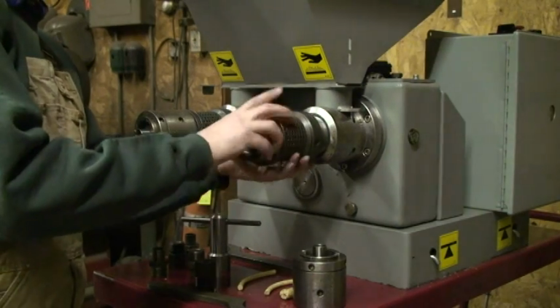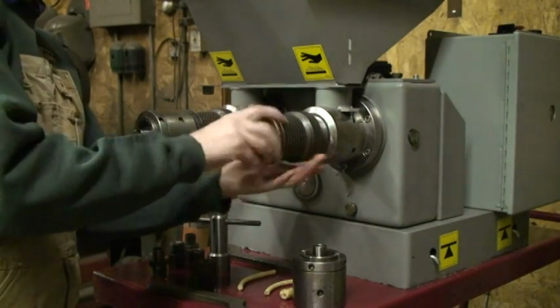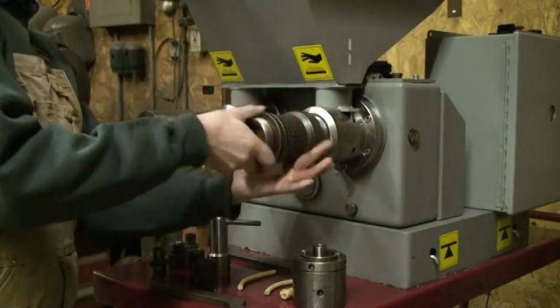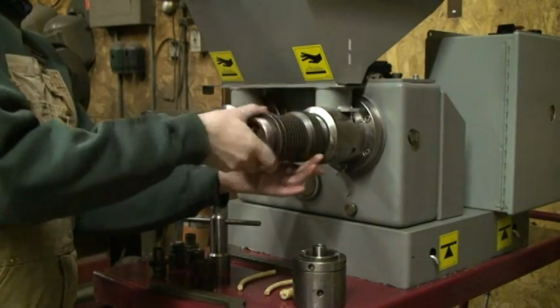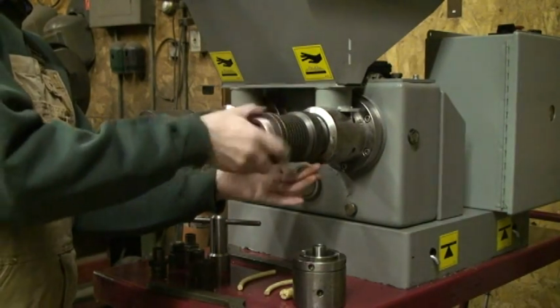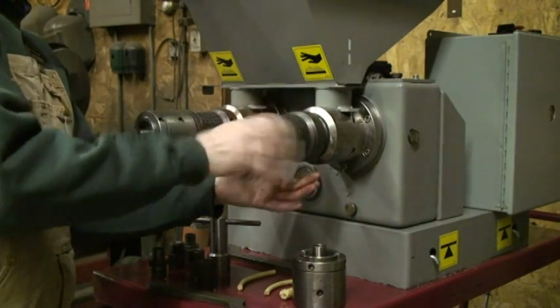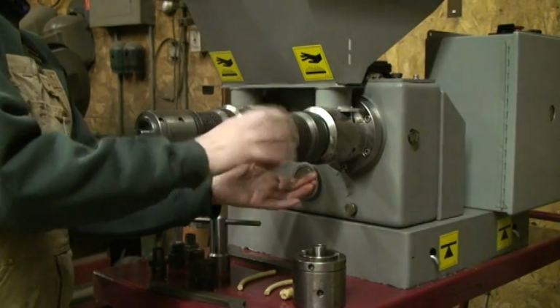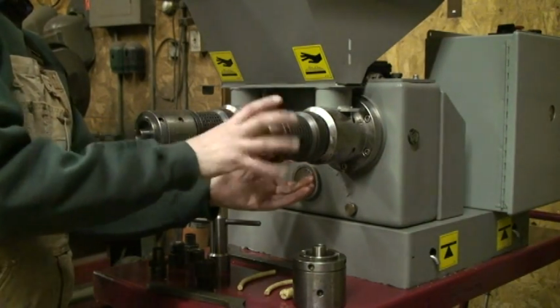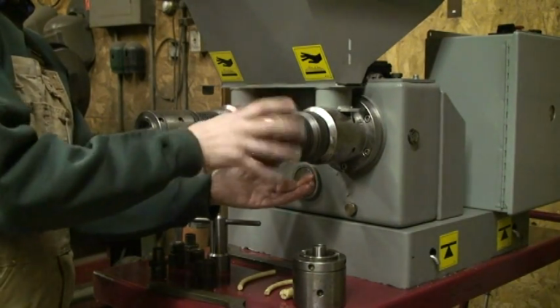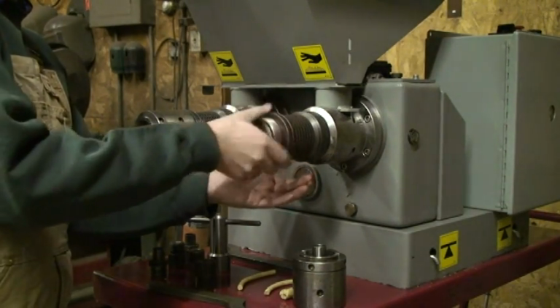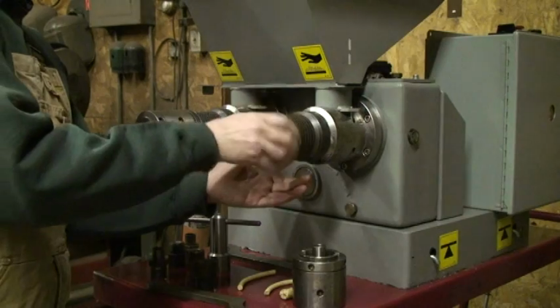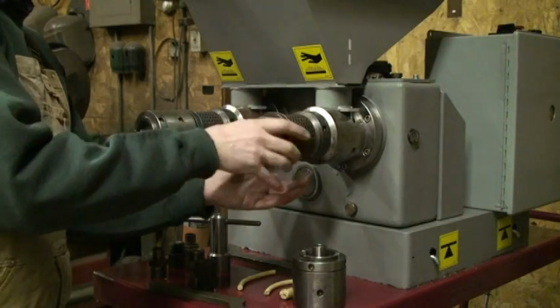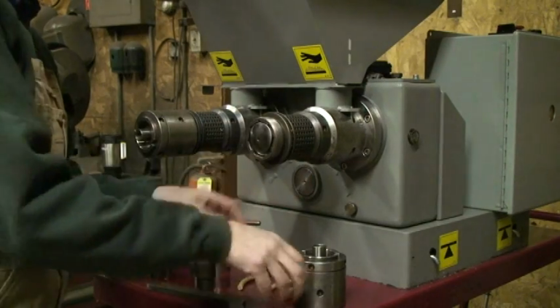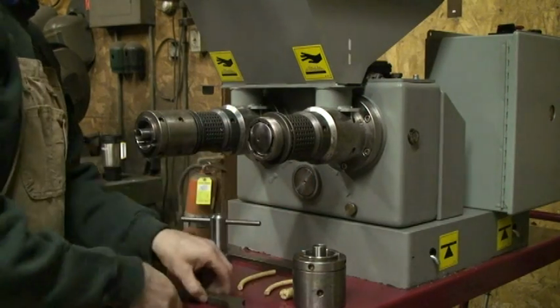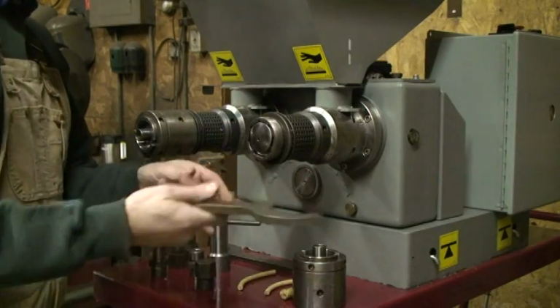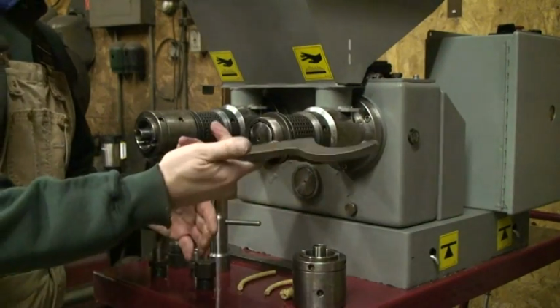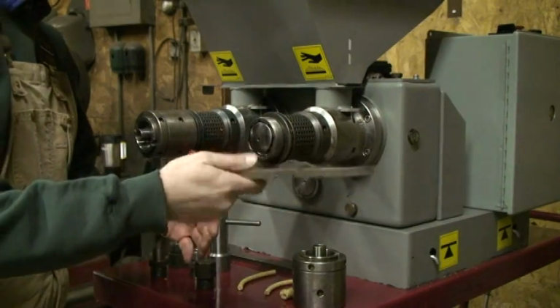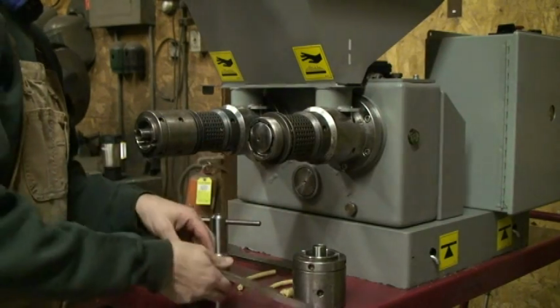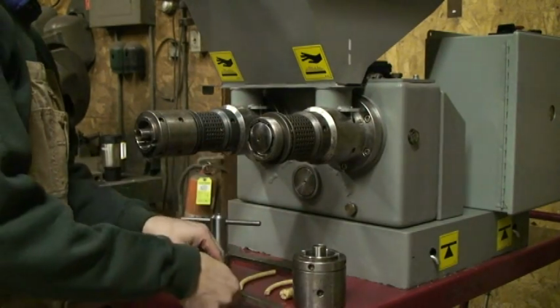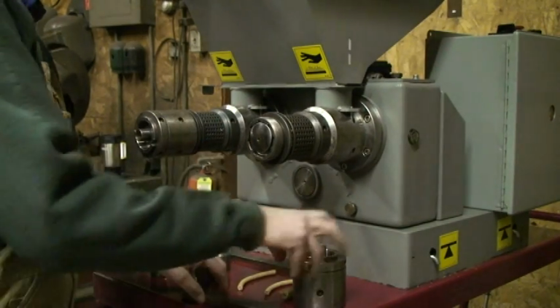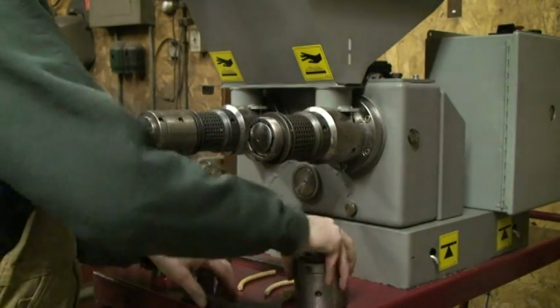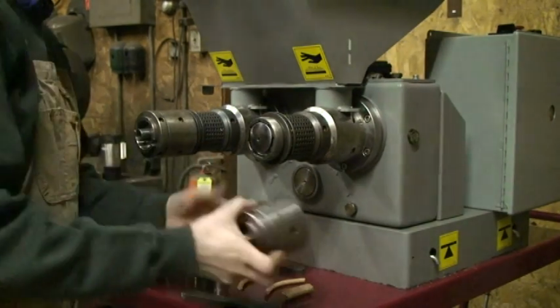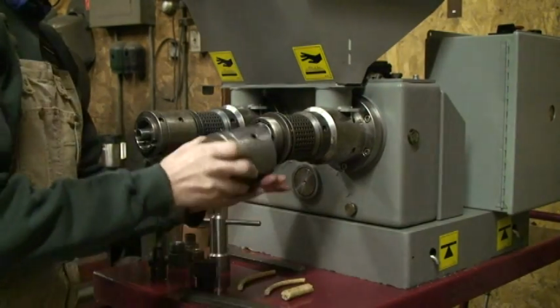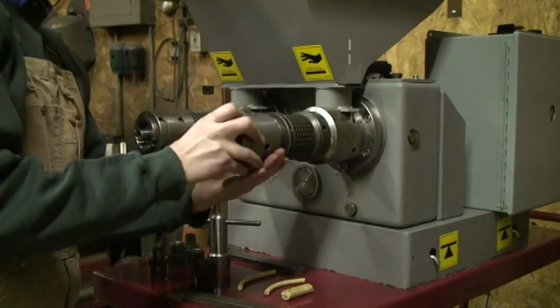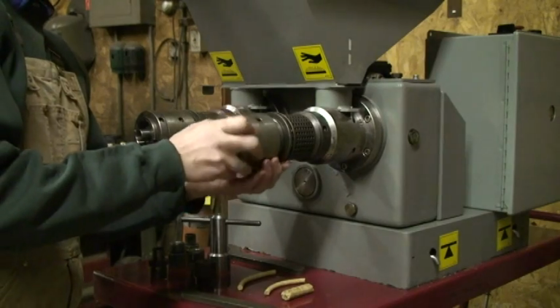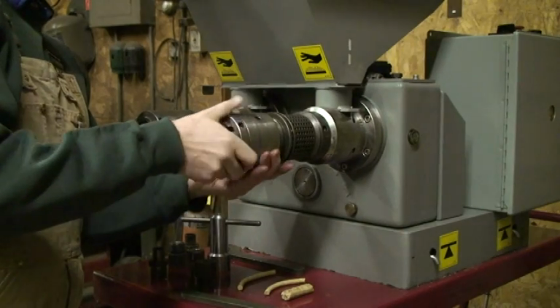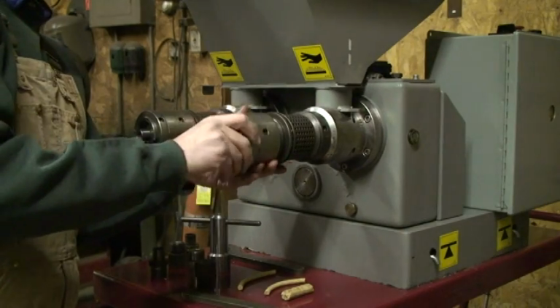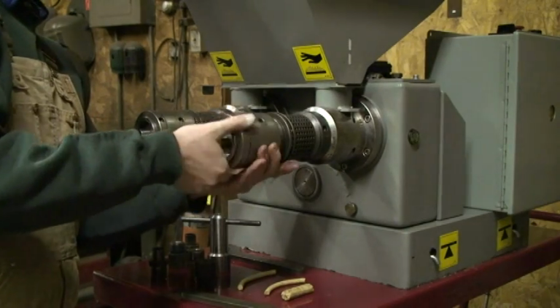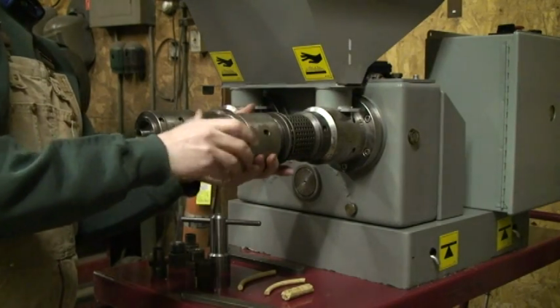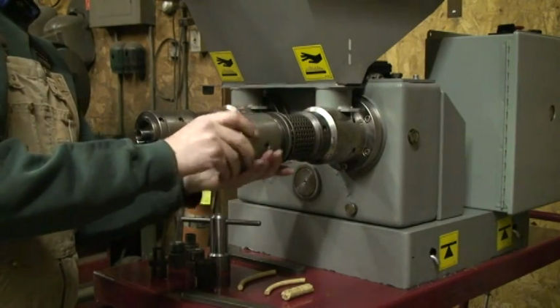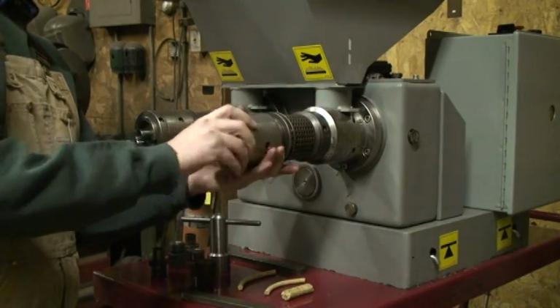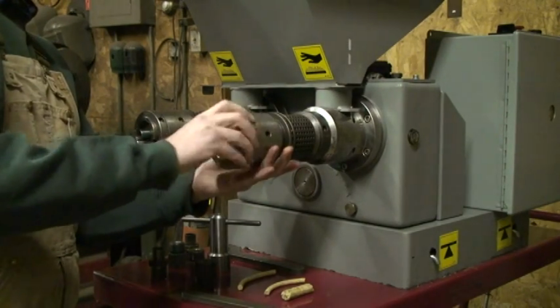Get this screwed on. They supply us with a nice wrench to lock these things down. This one attaches in the opposite direction.